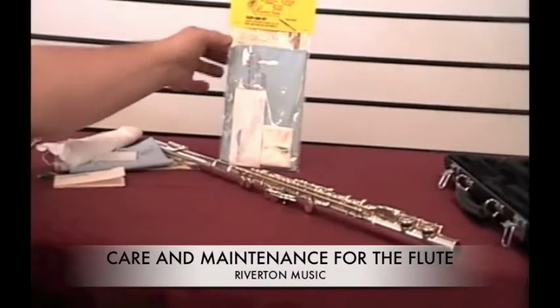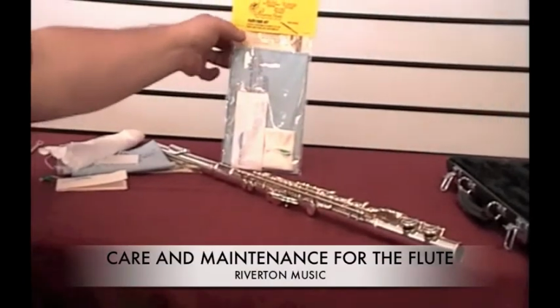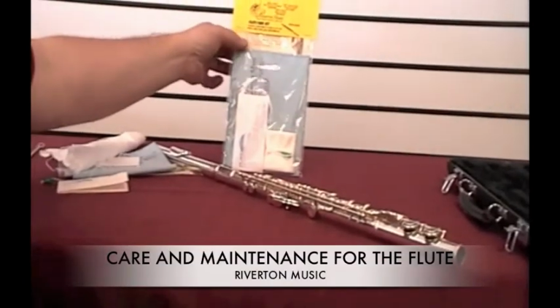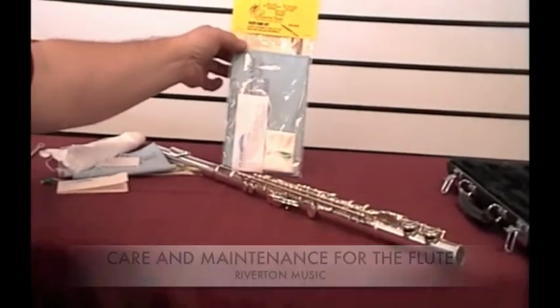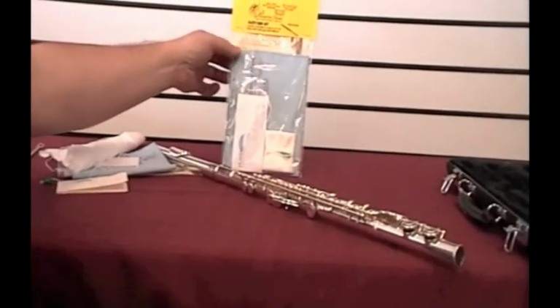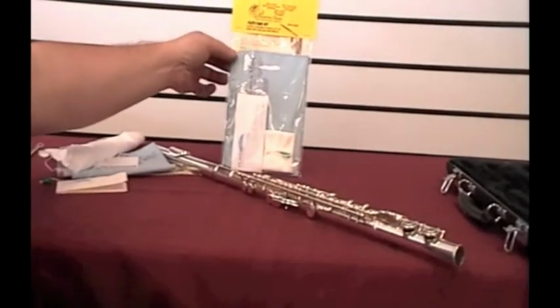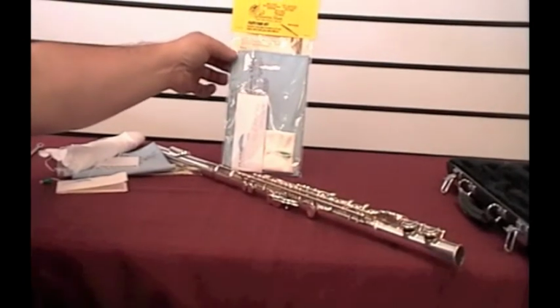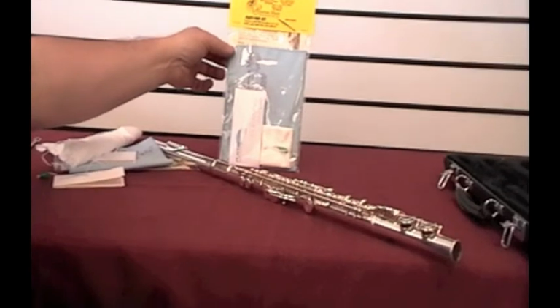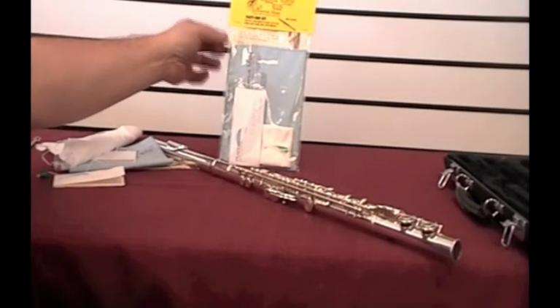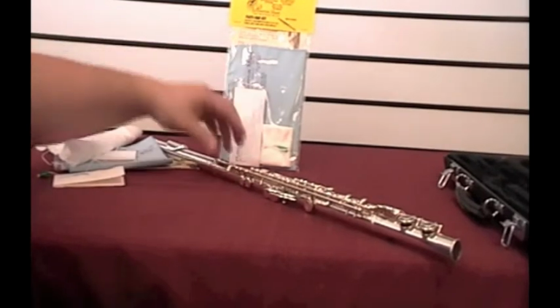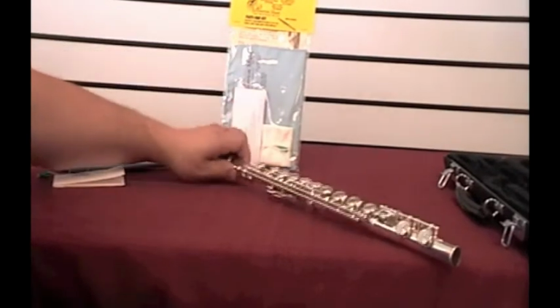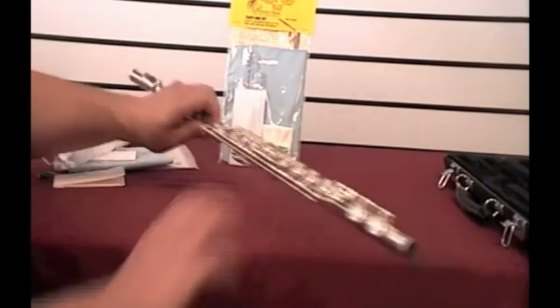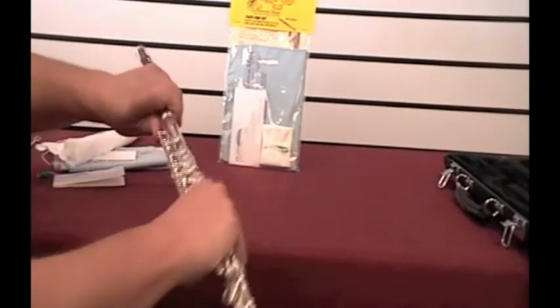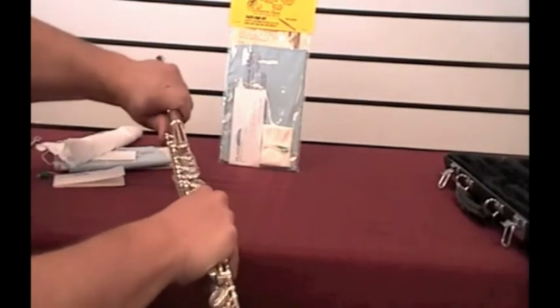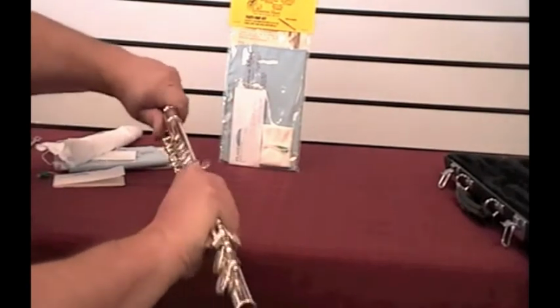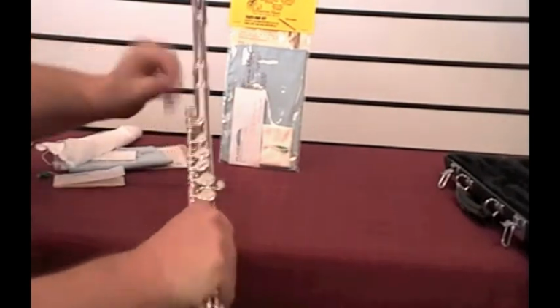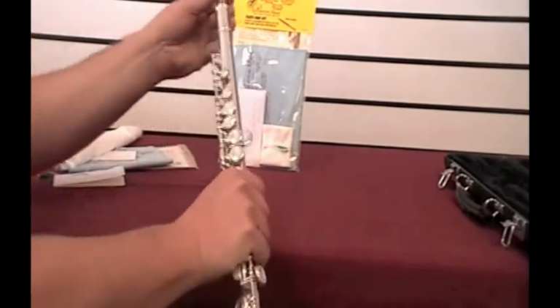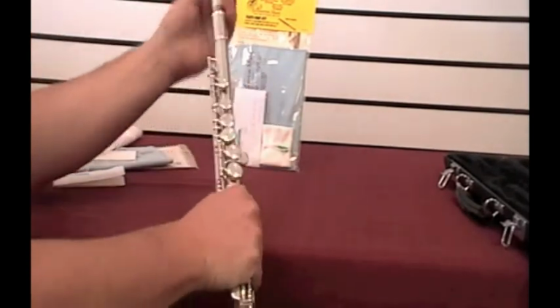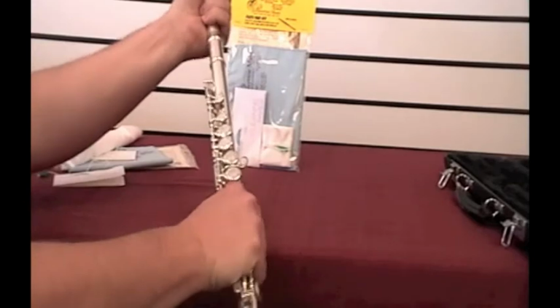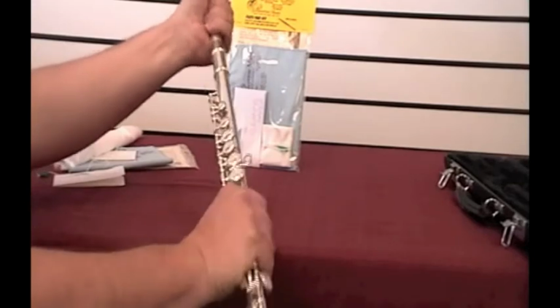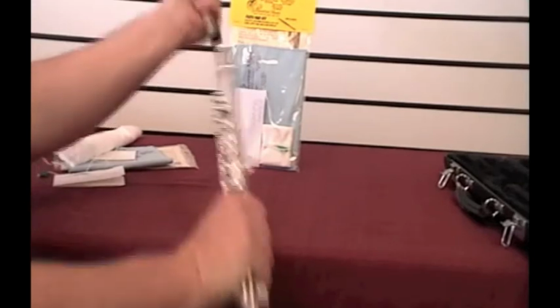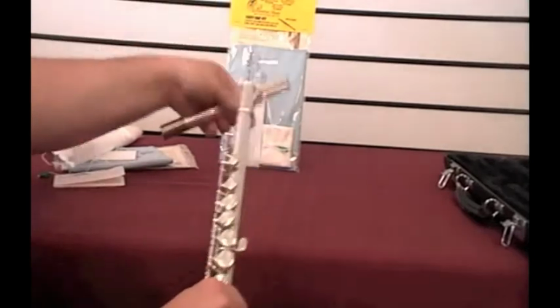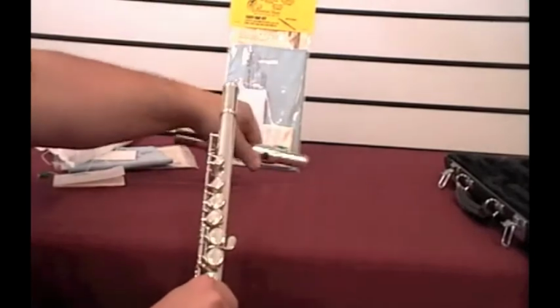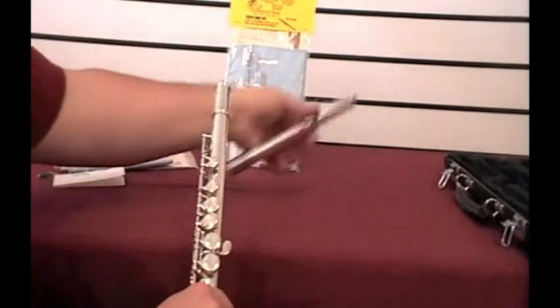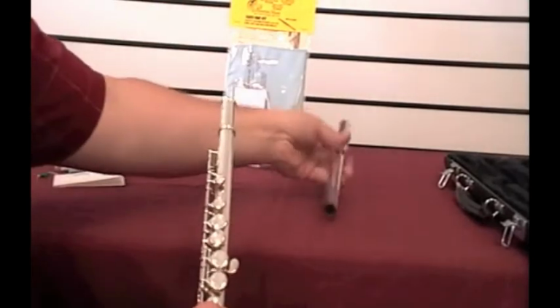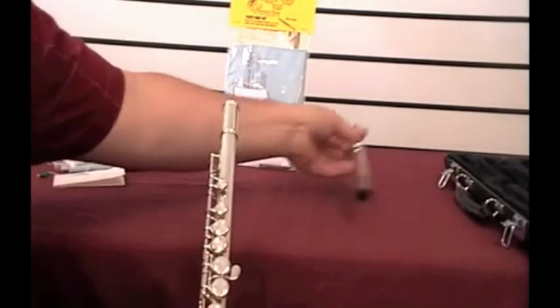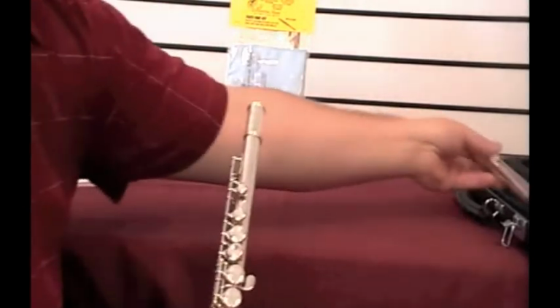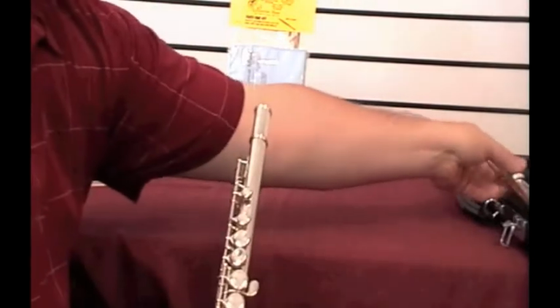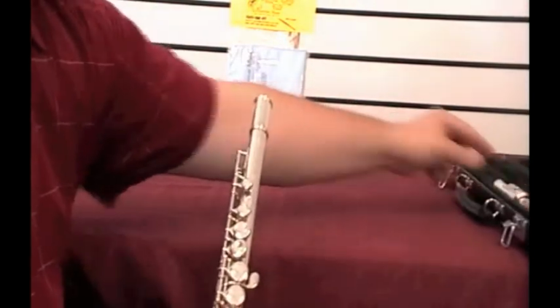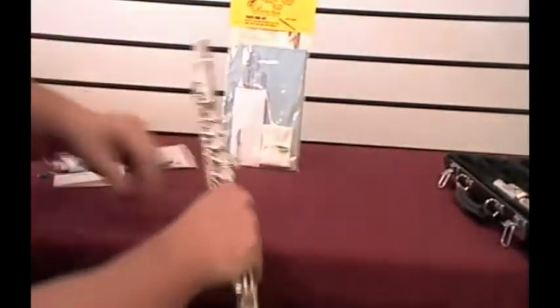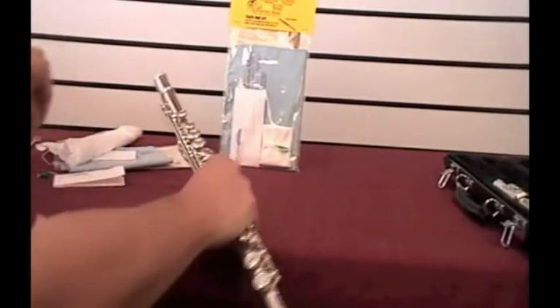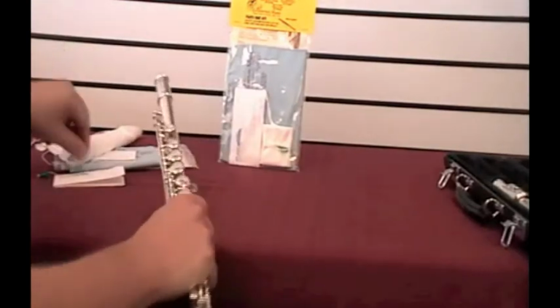I'm going to demonstrate what you need to do with the care kit that you've purchased. When you're done playing with your flute, take the head joint and set that in your case.